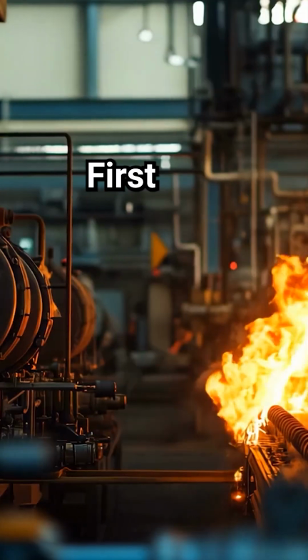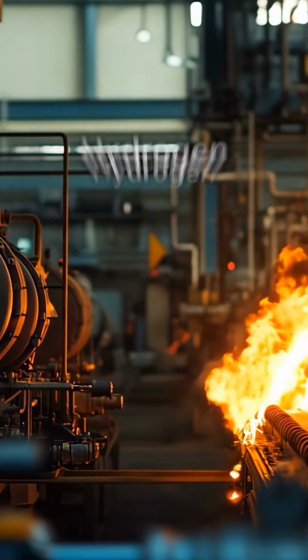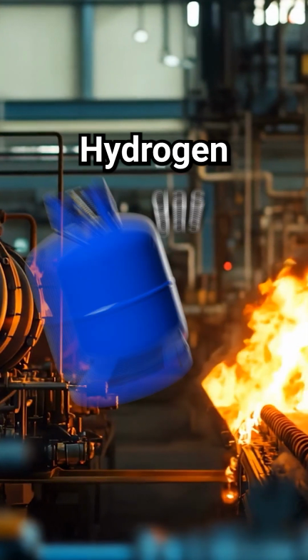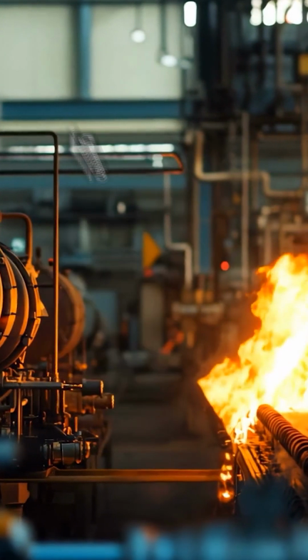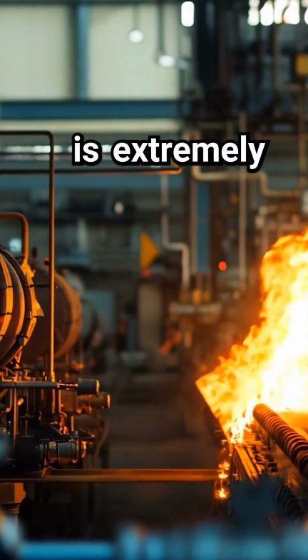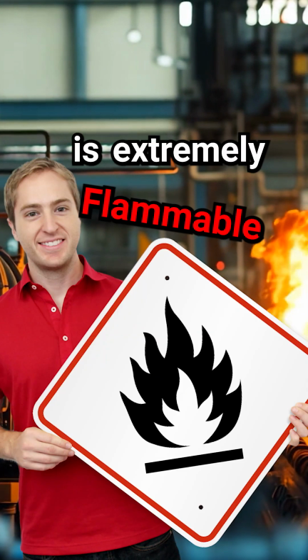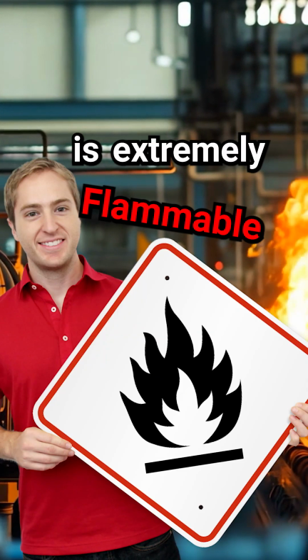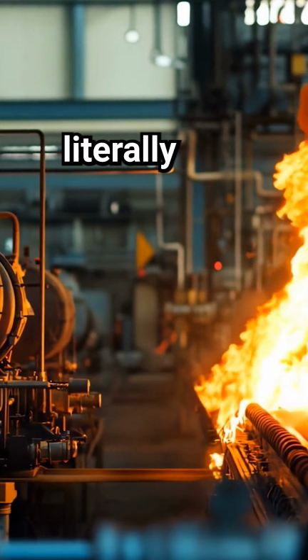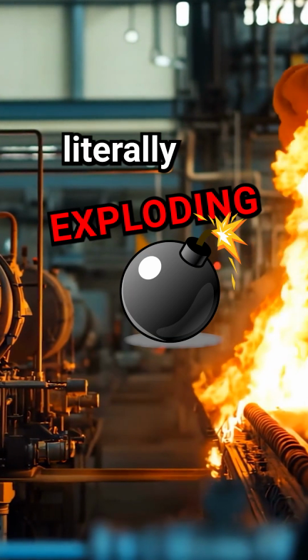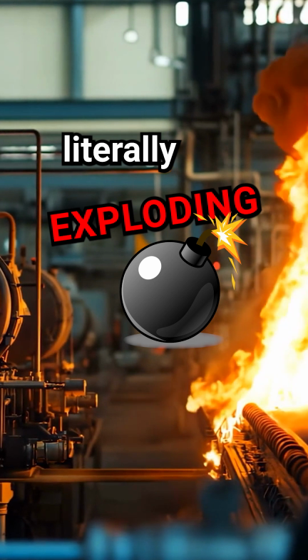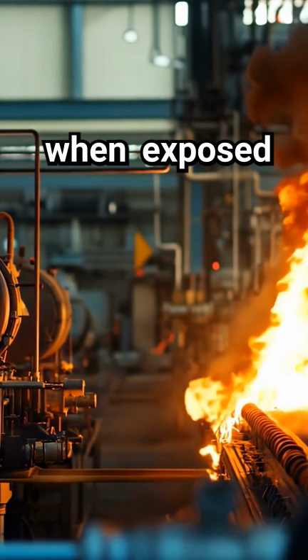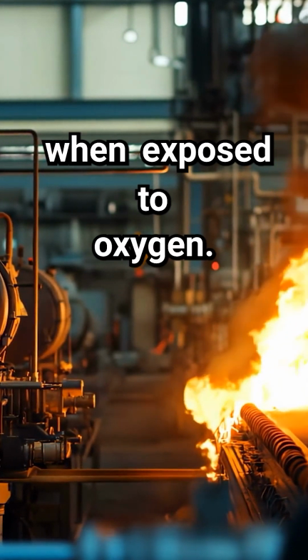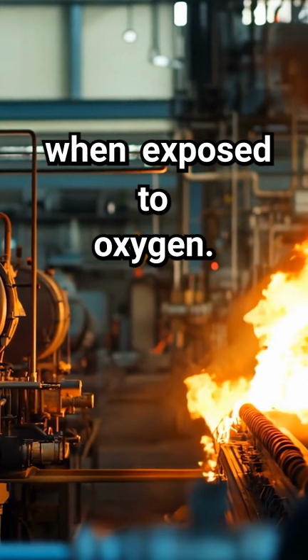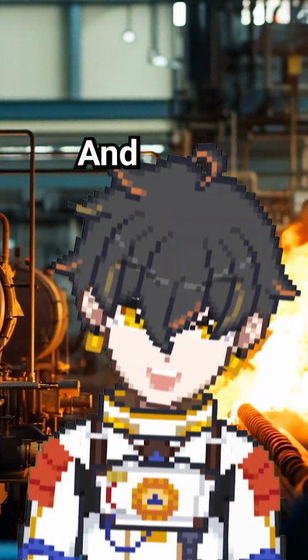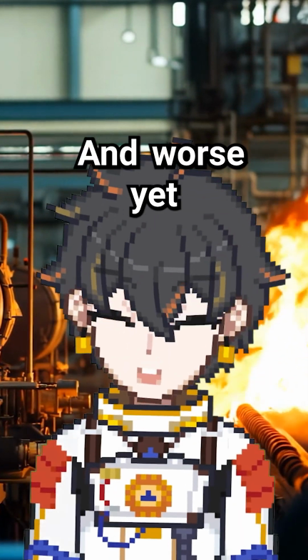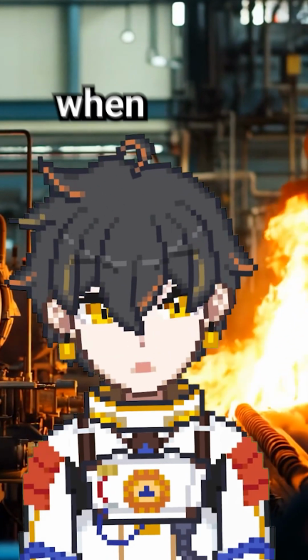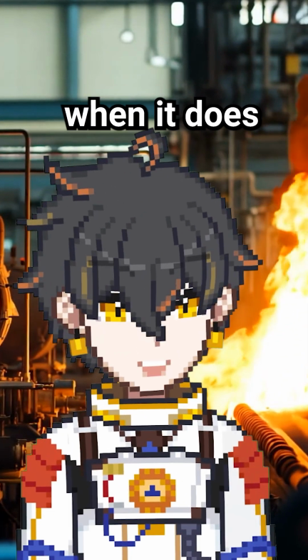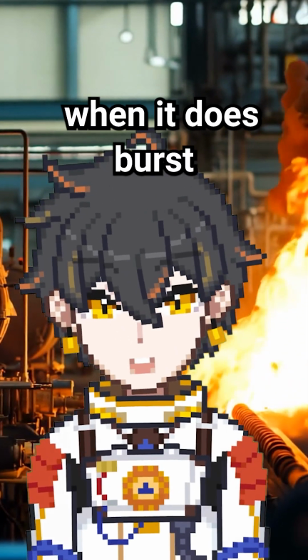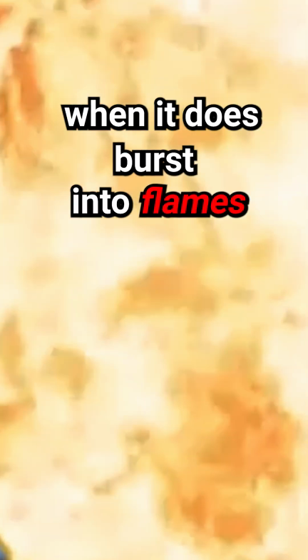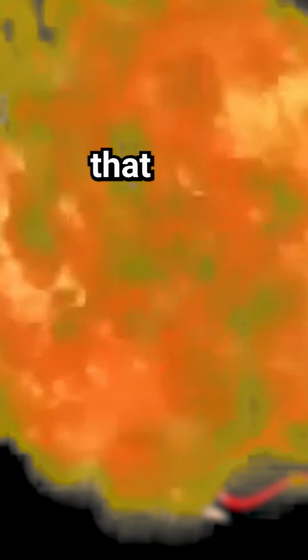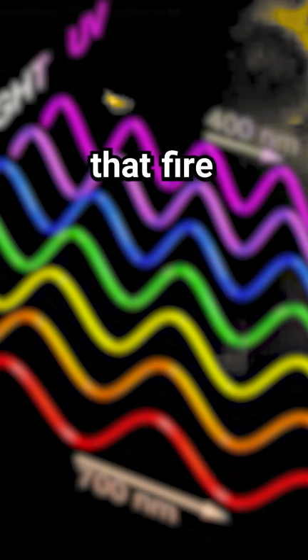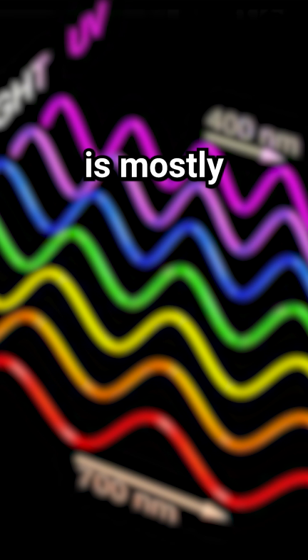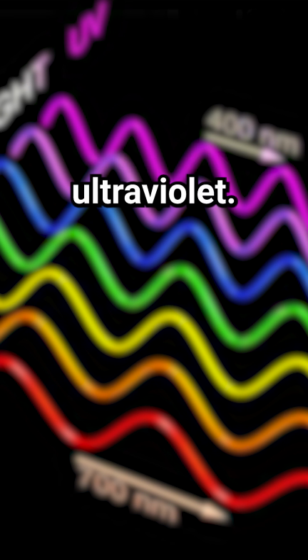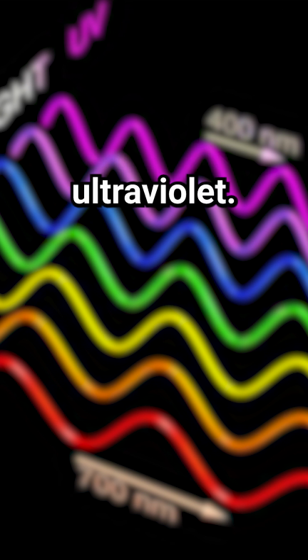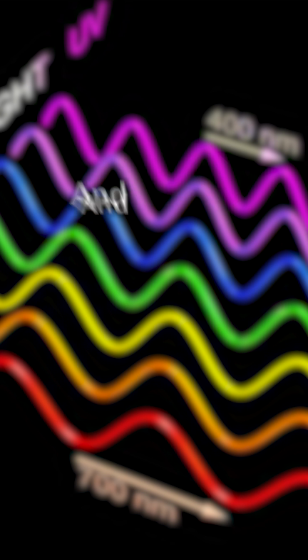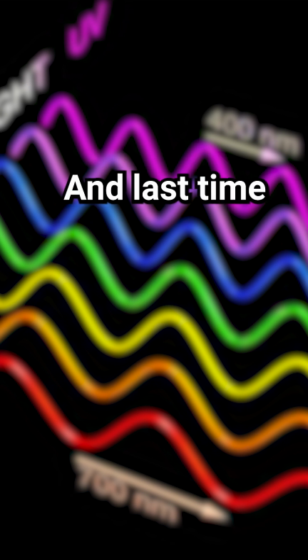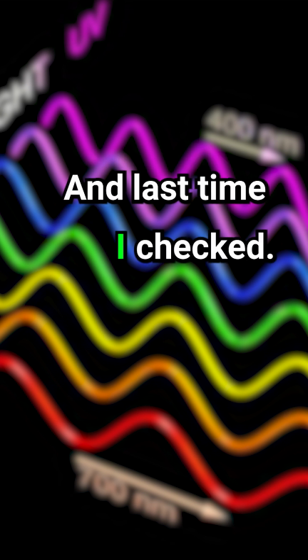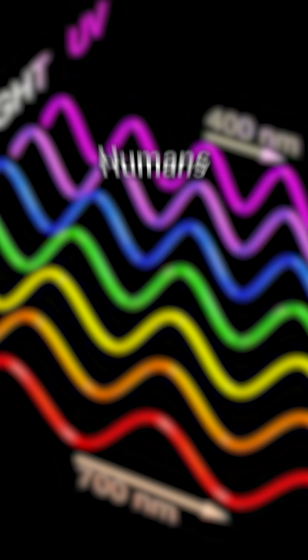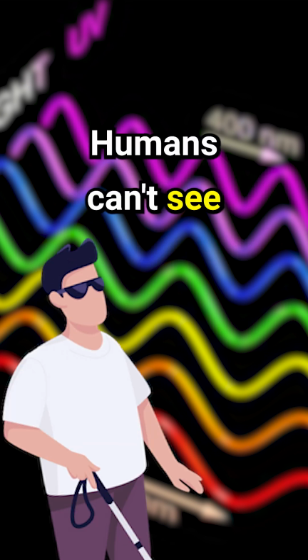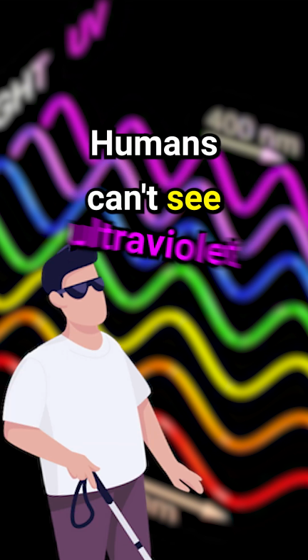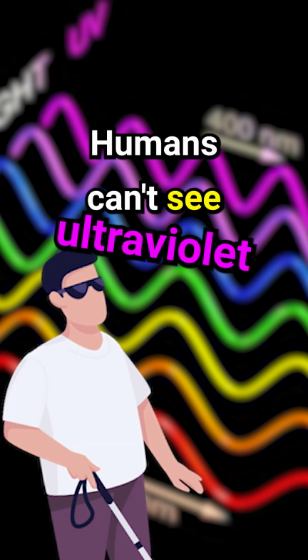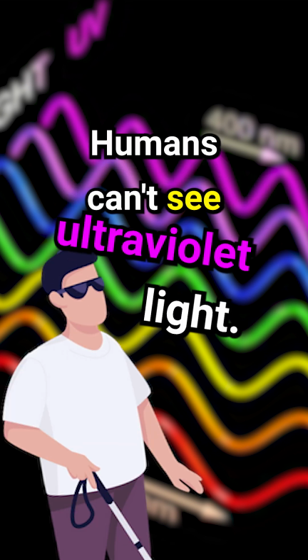First off, hydrogen gas is extremely flammable, literally exploding when exposed to oxygen. And worse yet, when it does burst into flames, that fire is mostly ultraviolet. And last time I checked, humans can't see ultraviolet light.